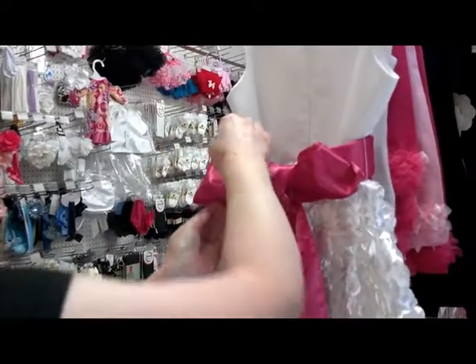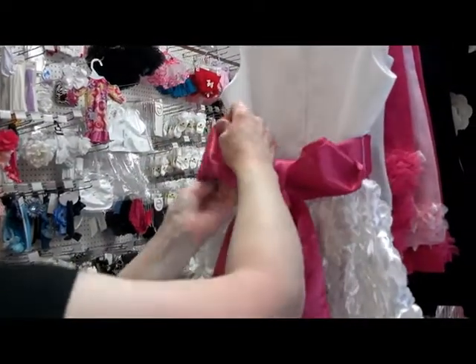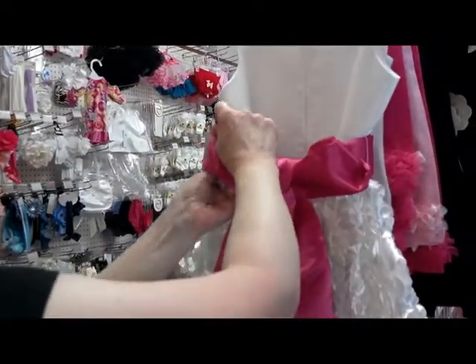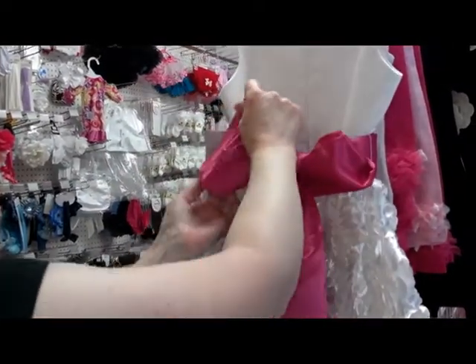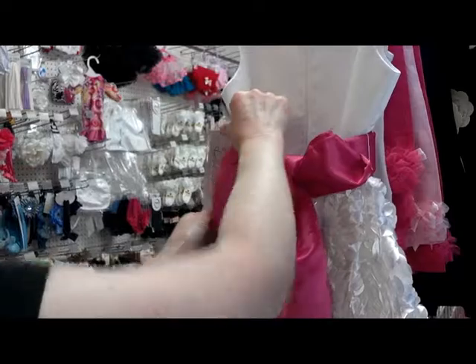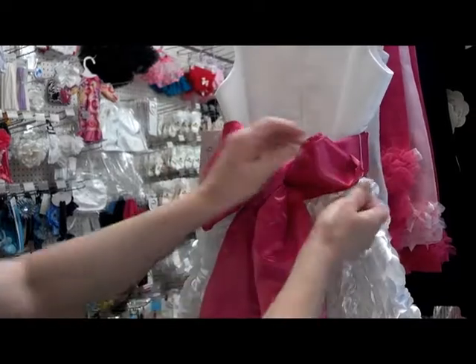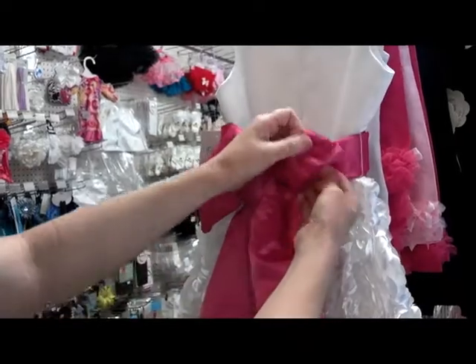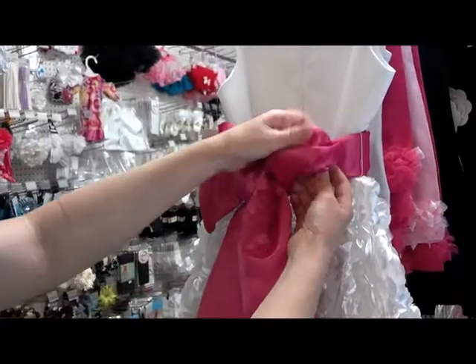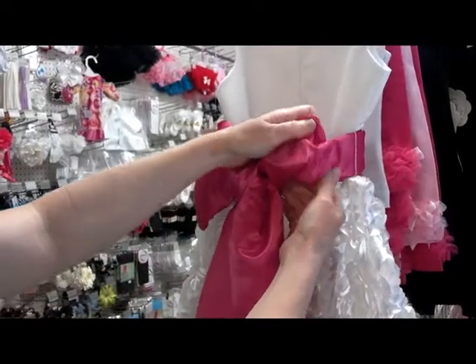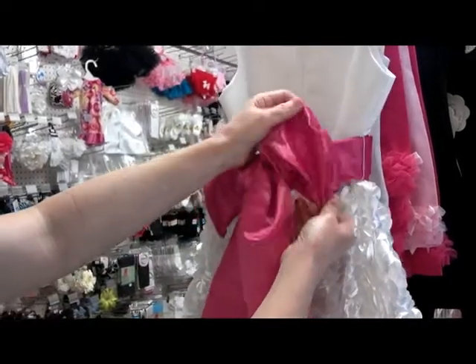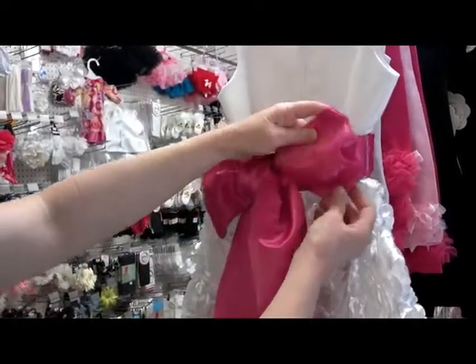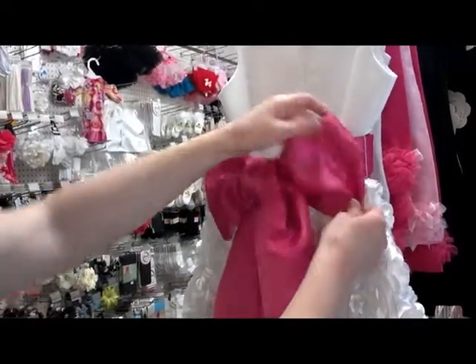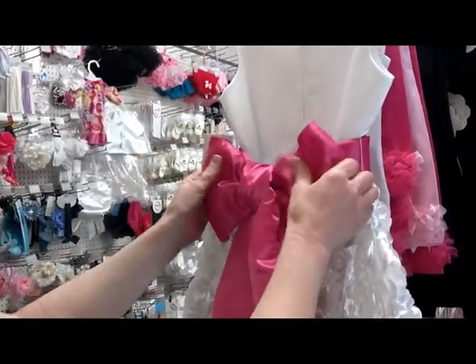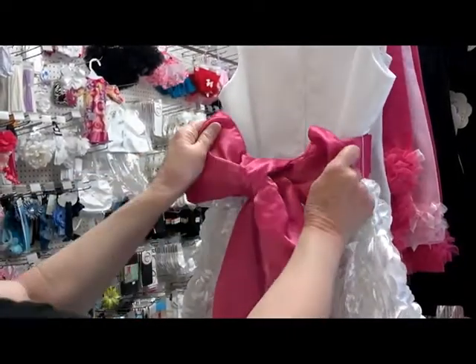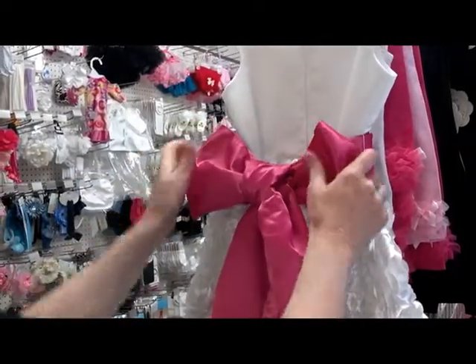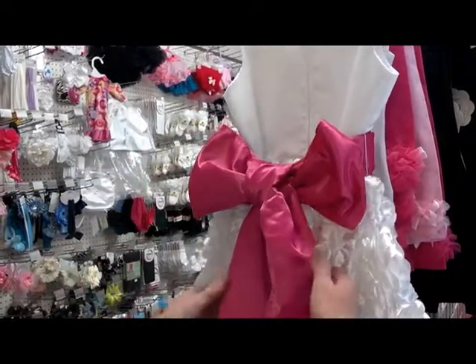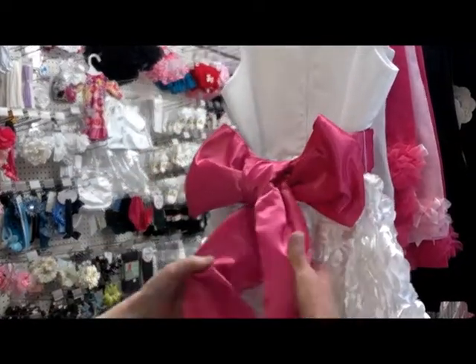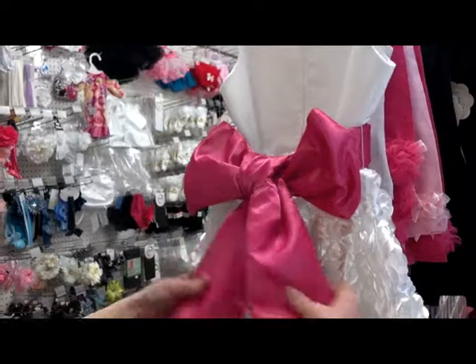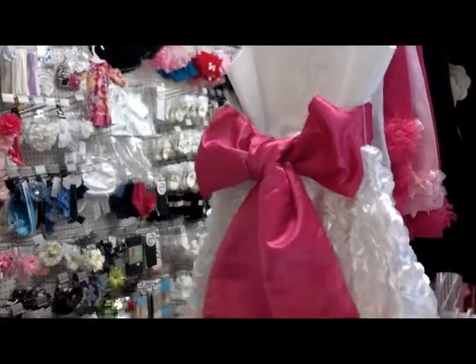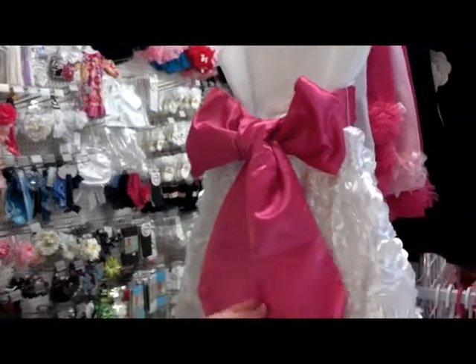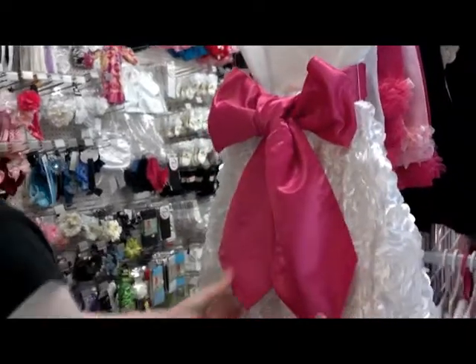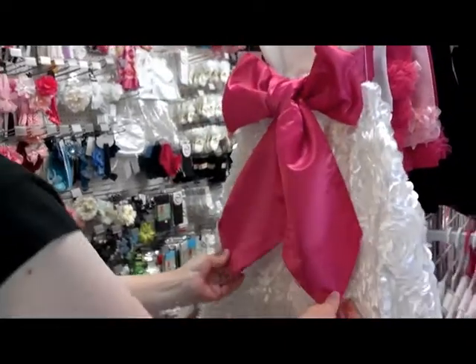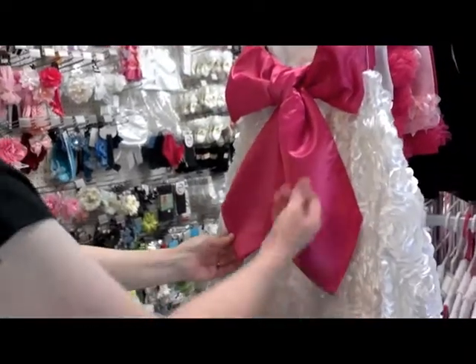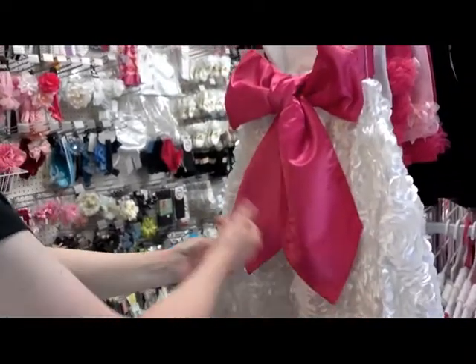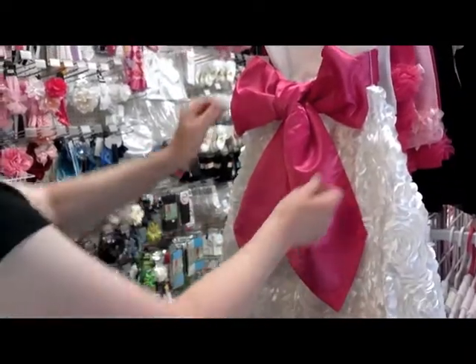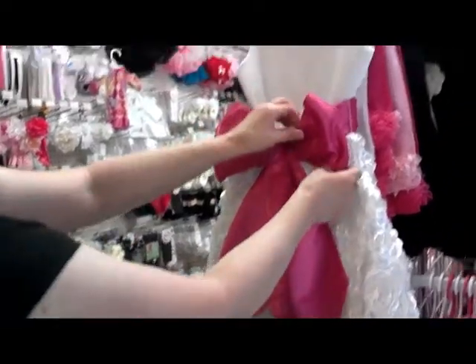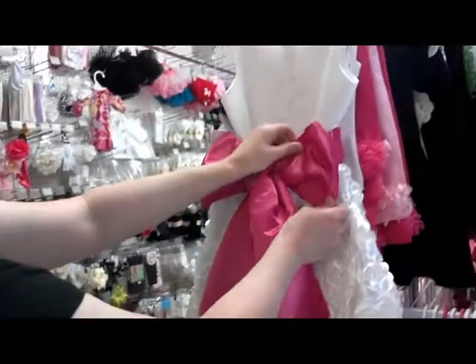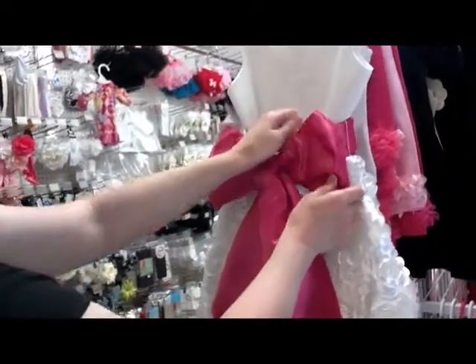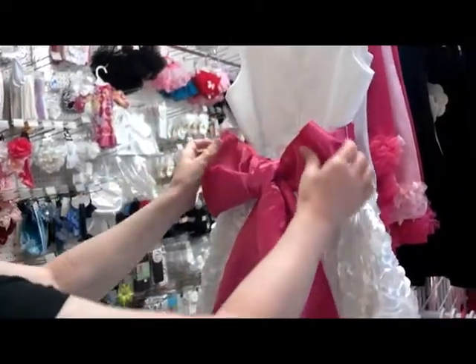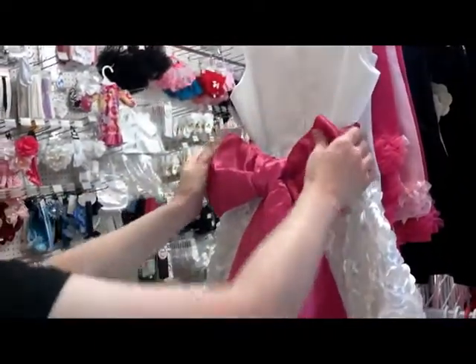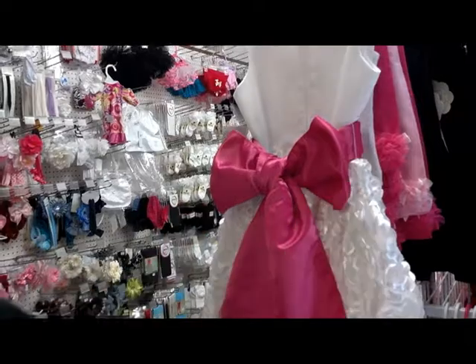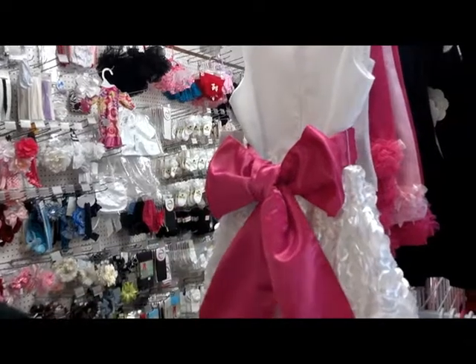Then you straighten it out, tighten it up a little bit more than I have, and you end up with tails that are about the same length and a bow that will not go sideways on you.